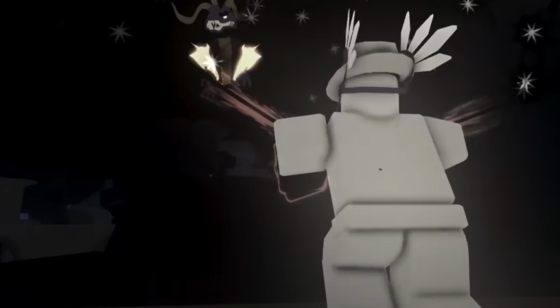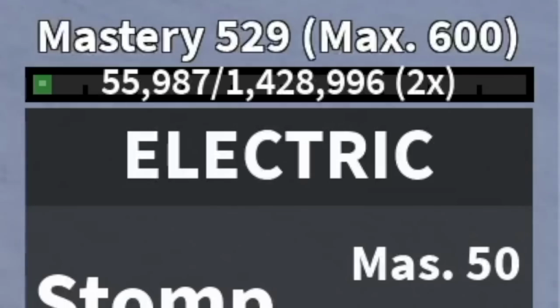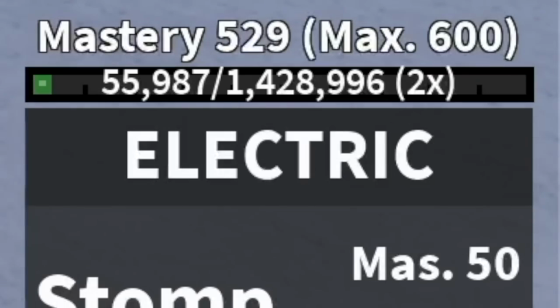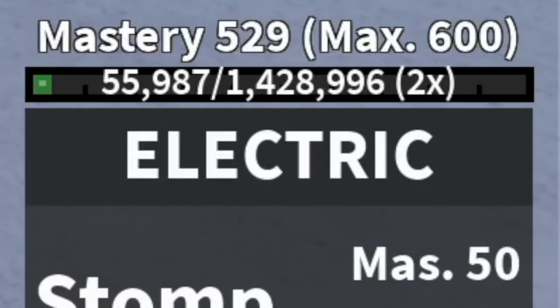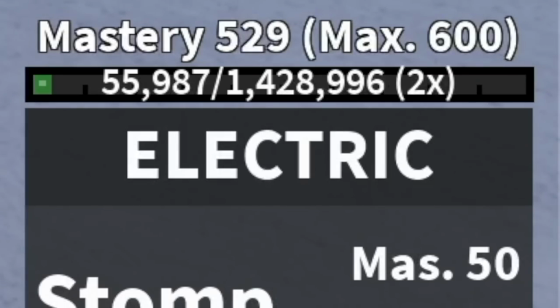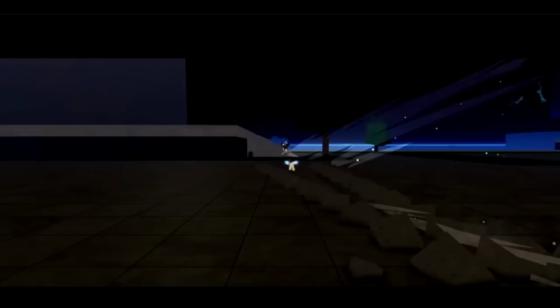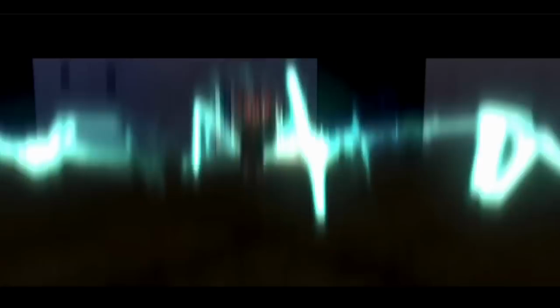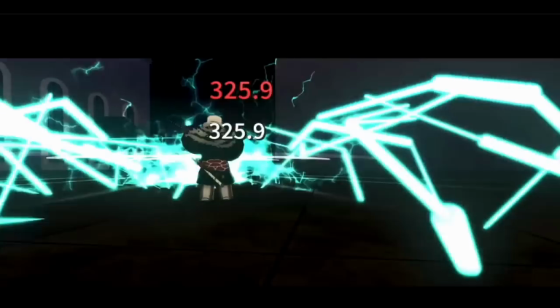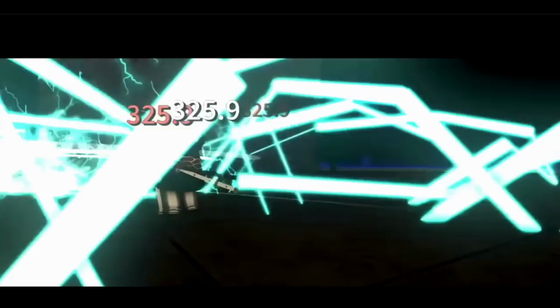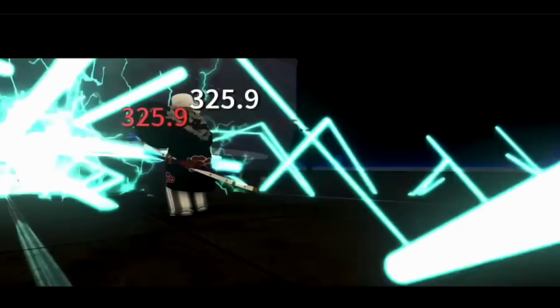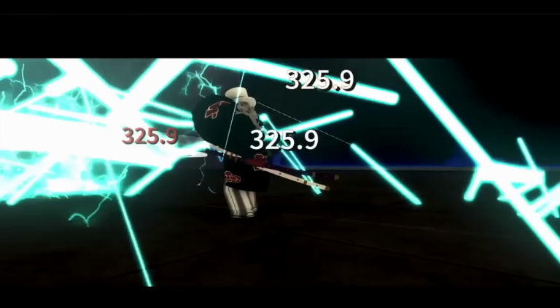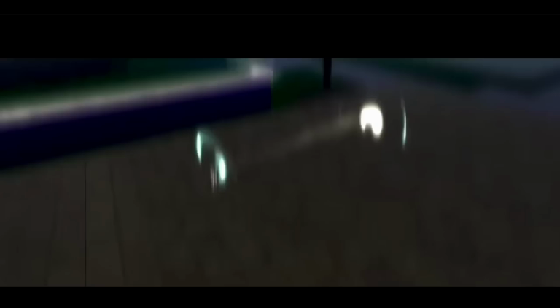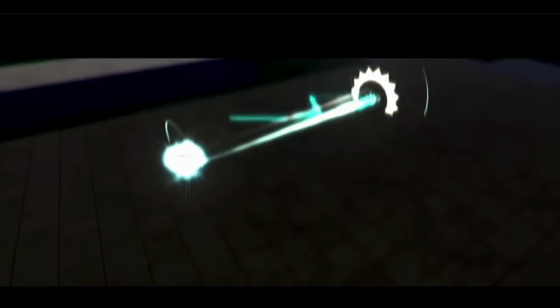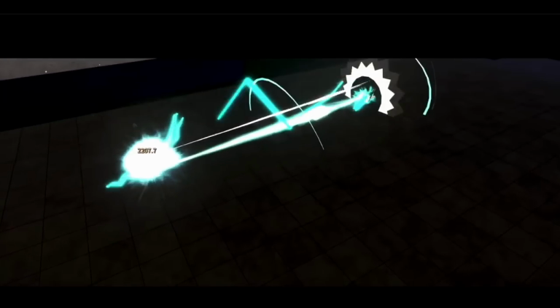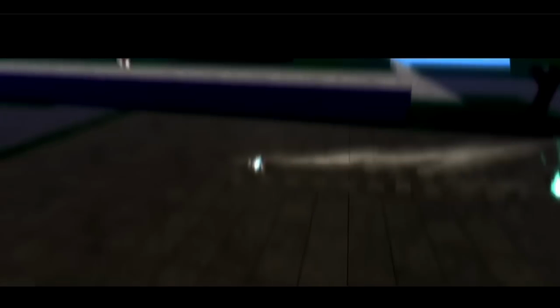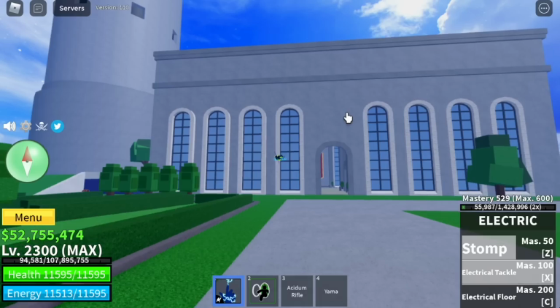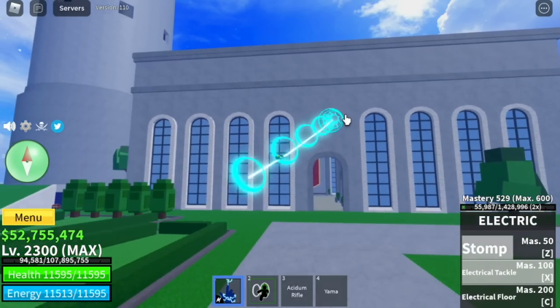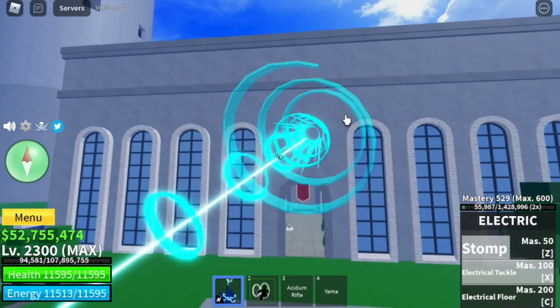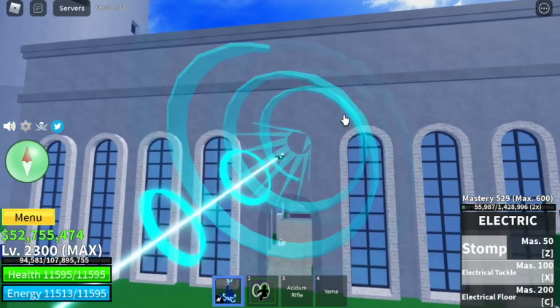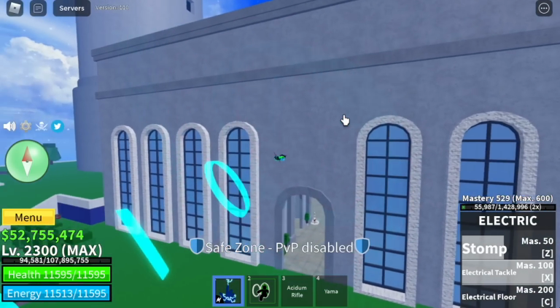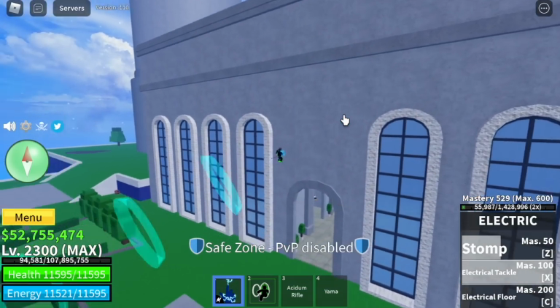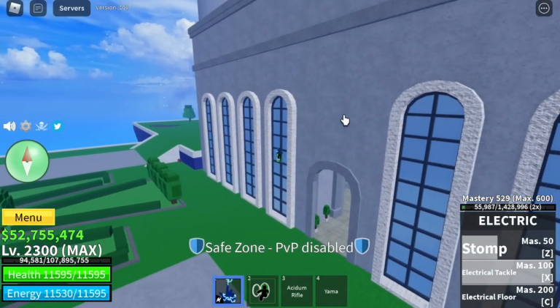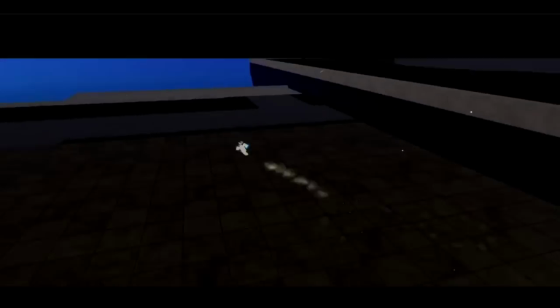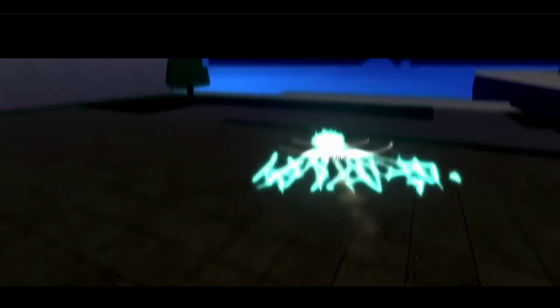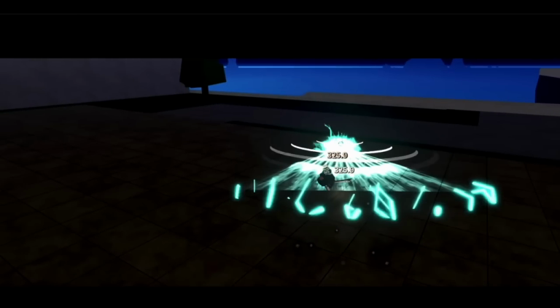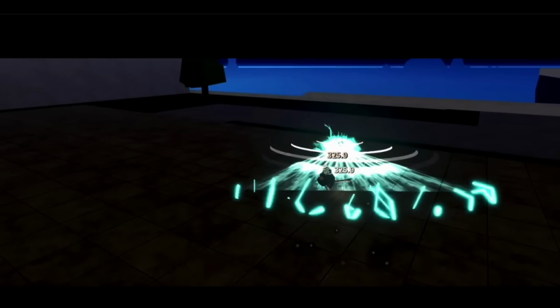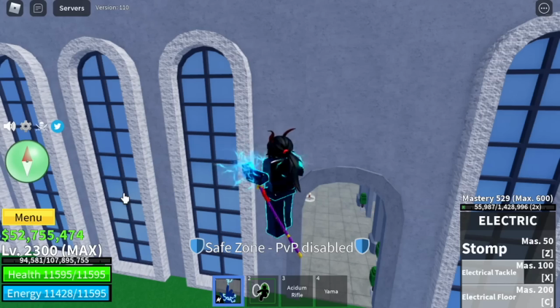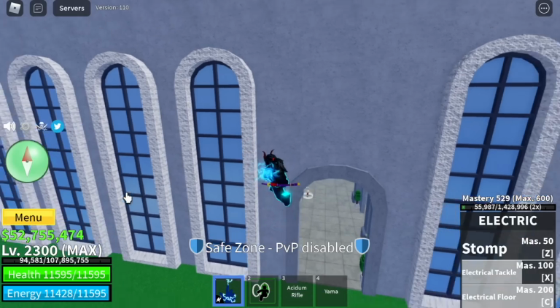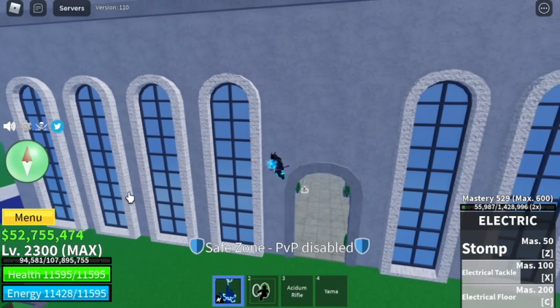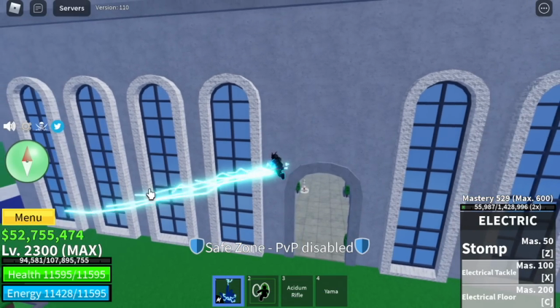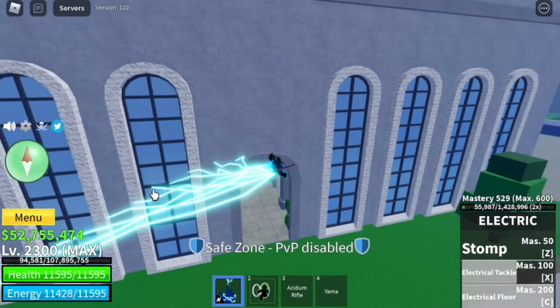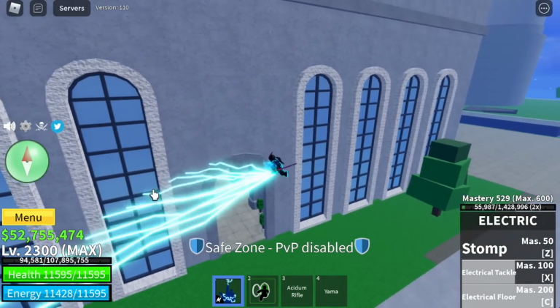Next up is the revamped fight style. The first one I noticed is the electric fight style — this looks familiar, right? There's the X skill, and also the C skill: electric floor. If you think this is the revamped electric fight style, comment in the comment section.